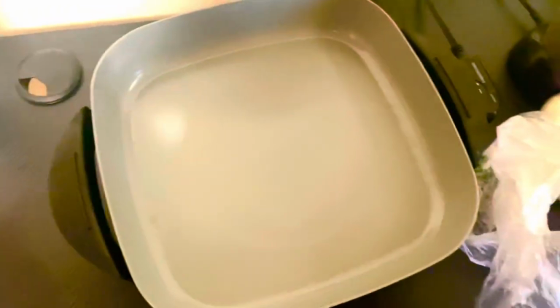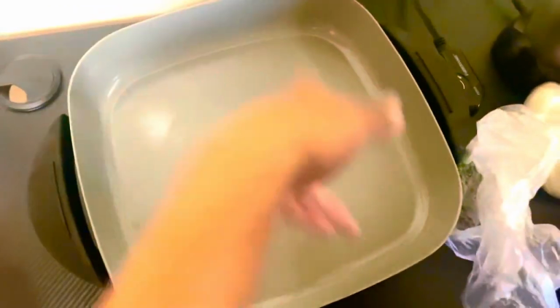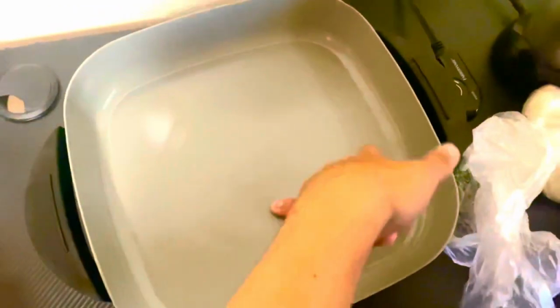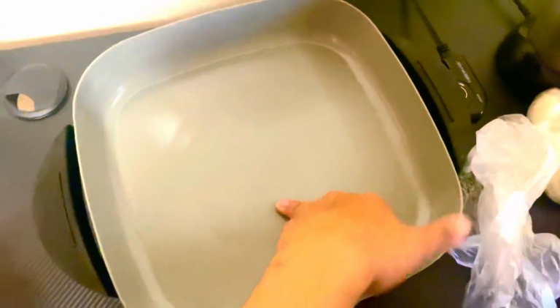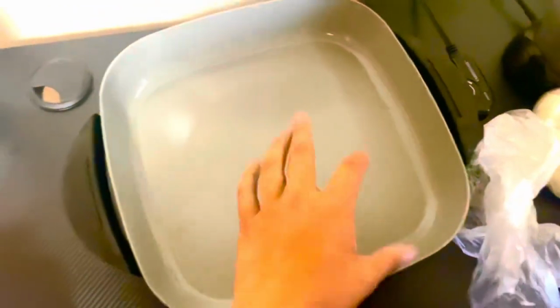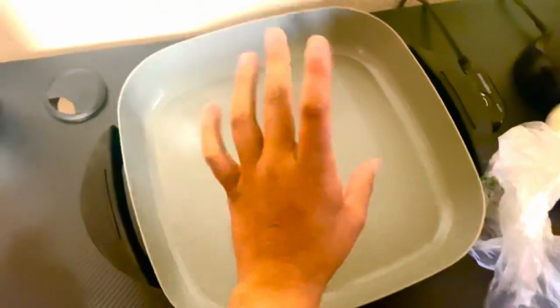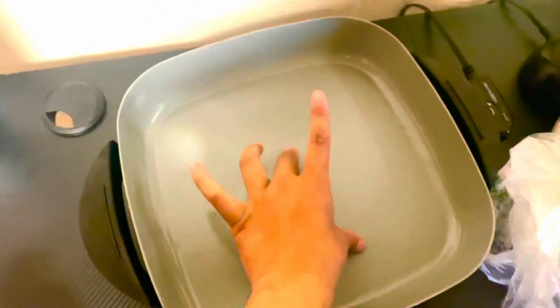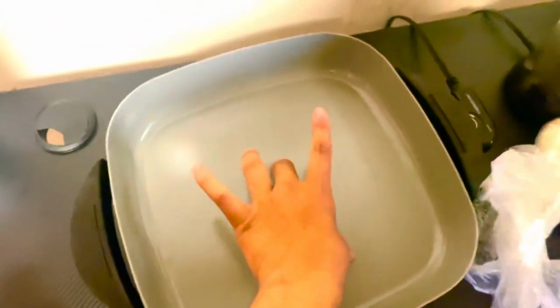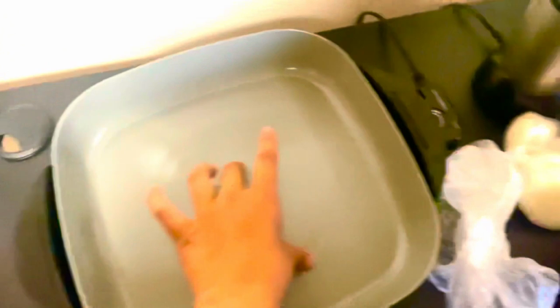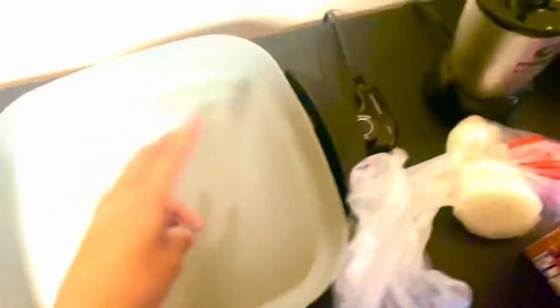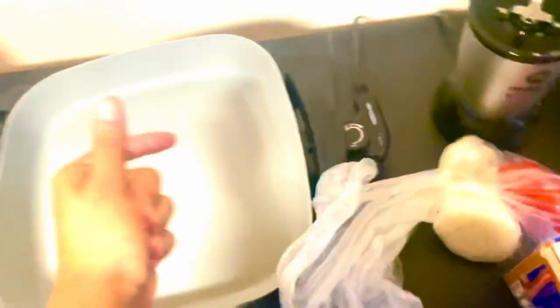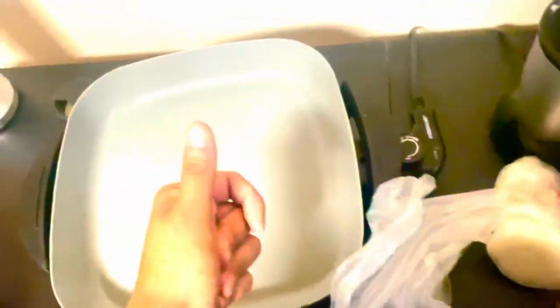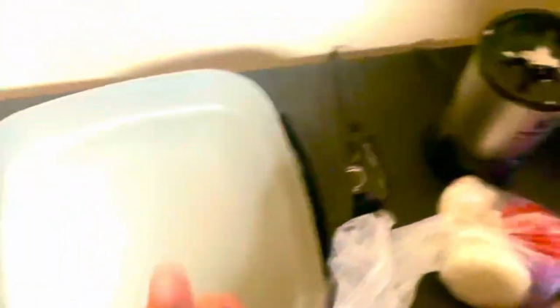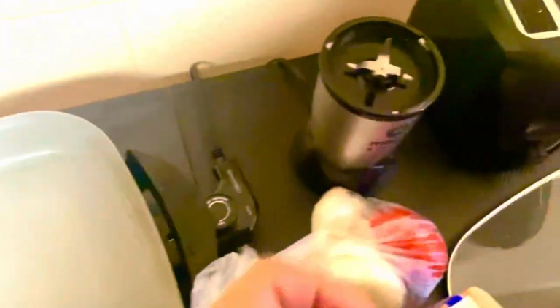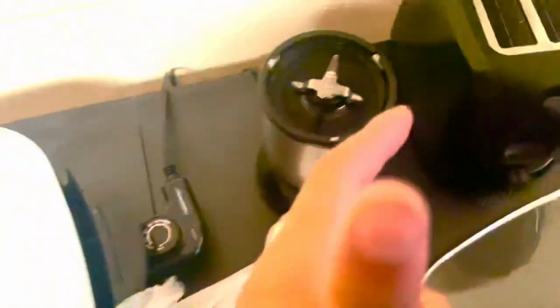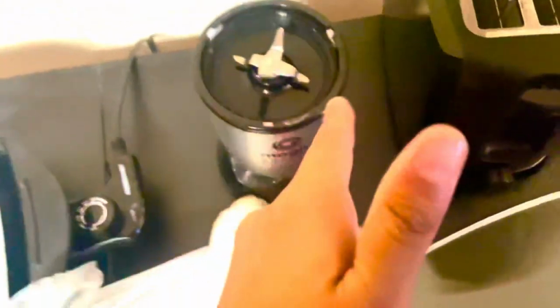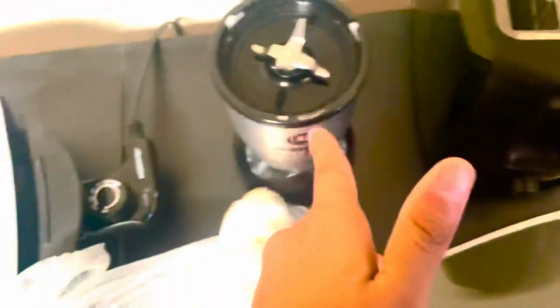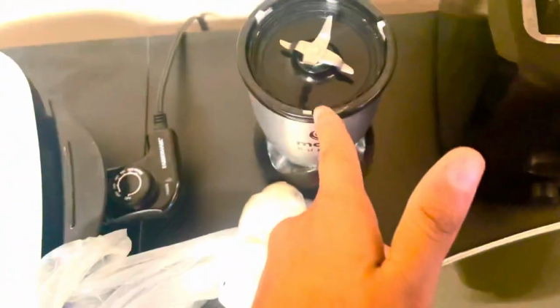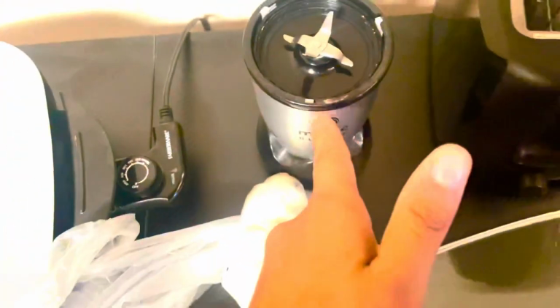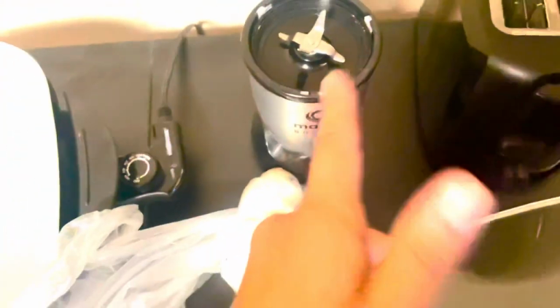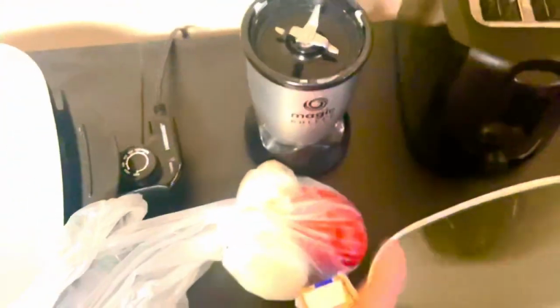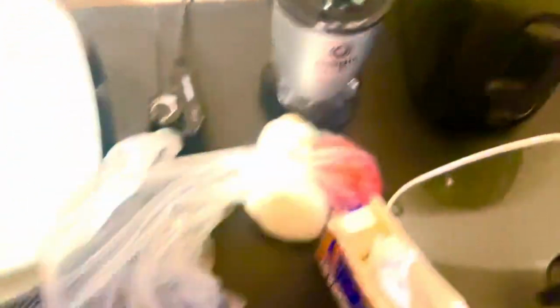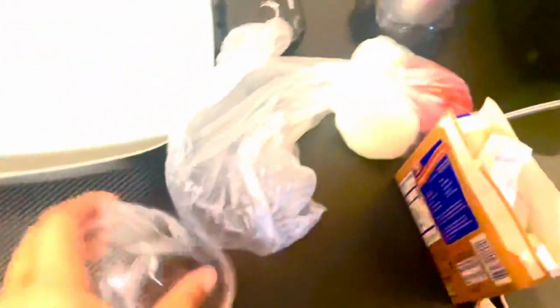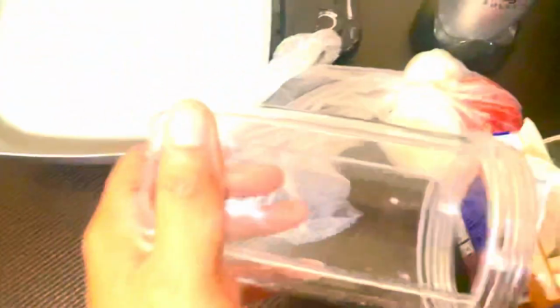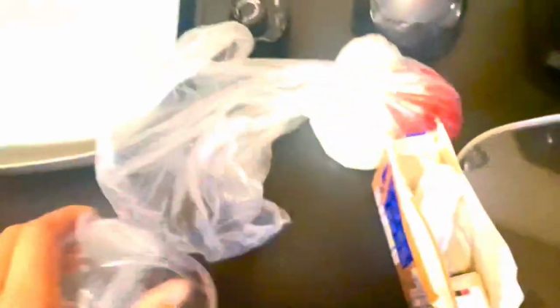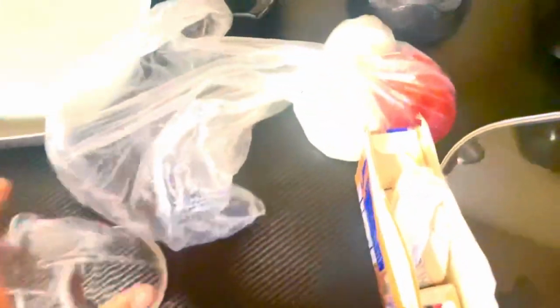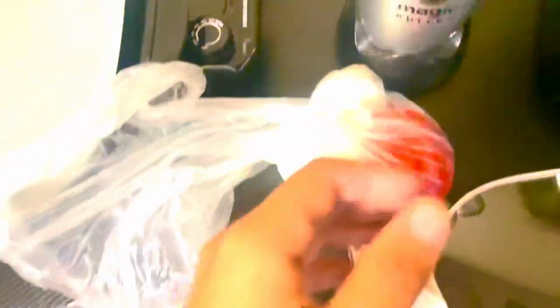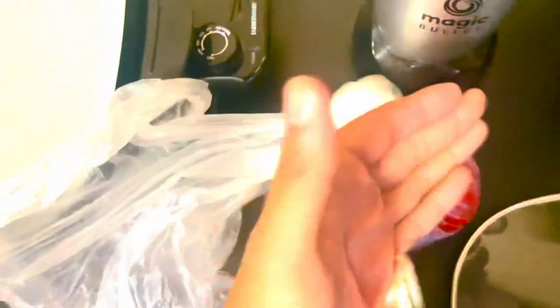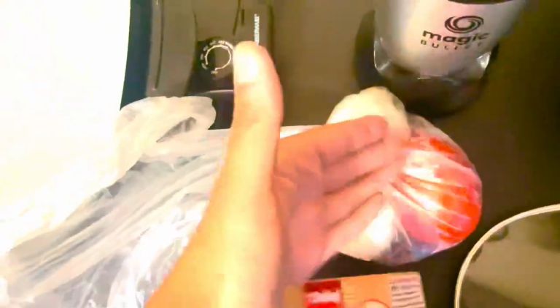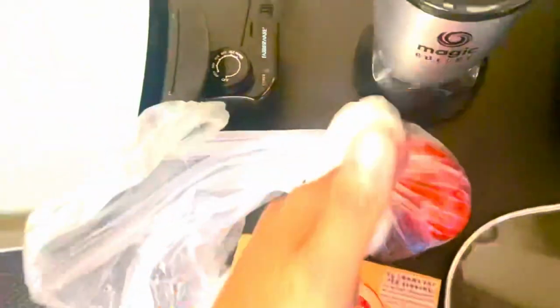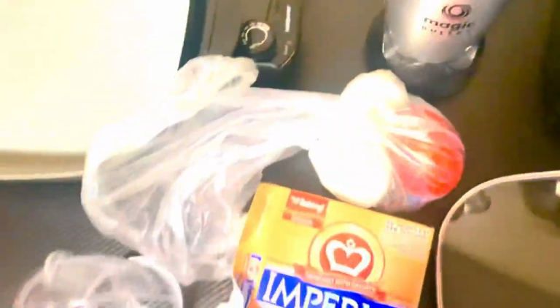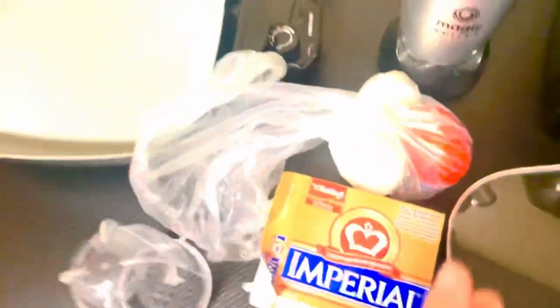First things first, you're gonna want an electric stove because these are so convenient and easy to use. Then you want a magic bullet — I mean, this is job done — to blend up your fresh vegetables.